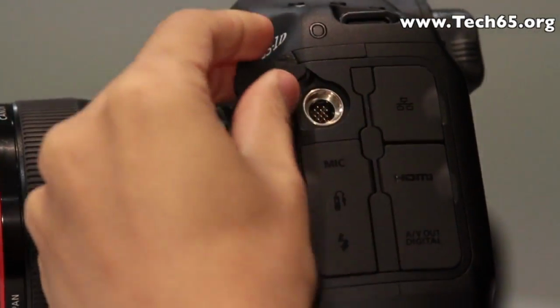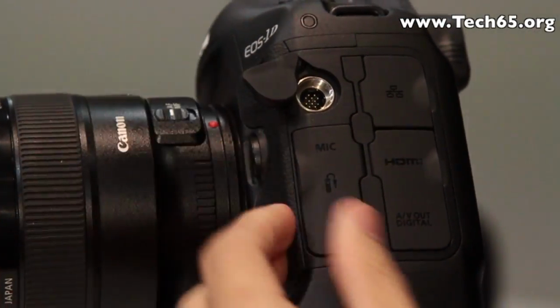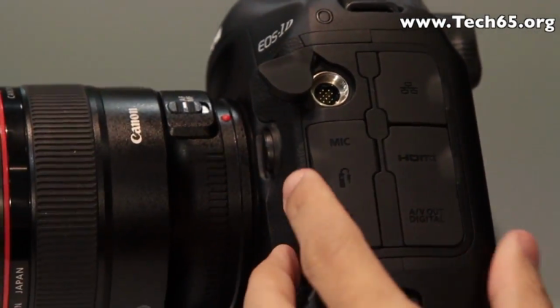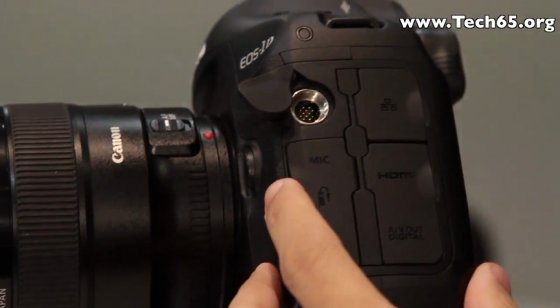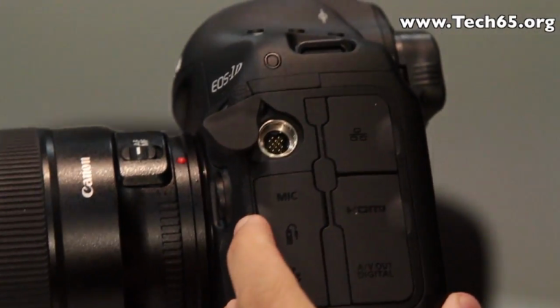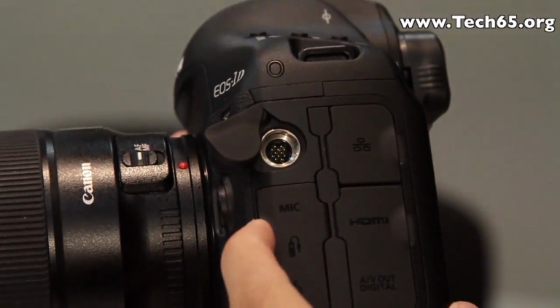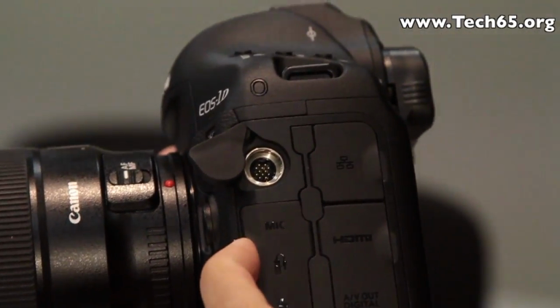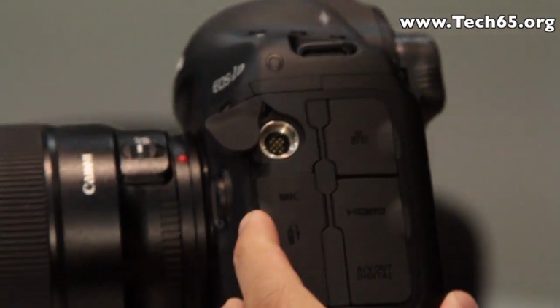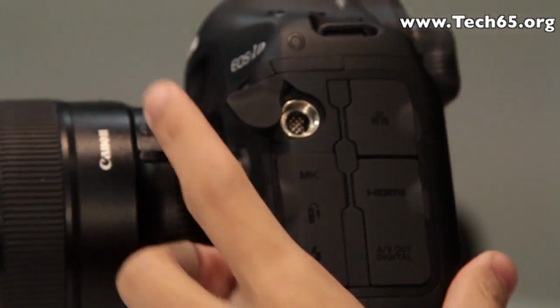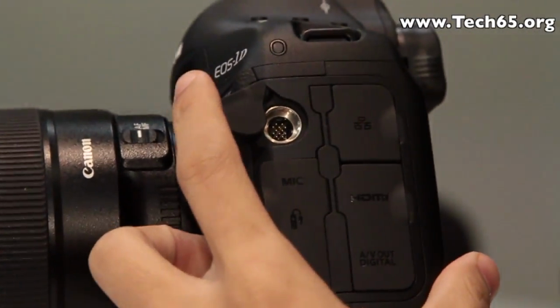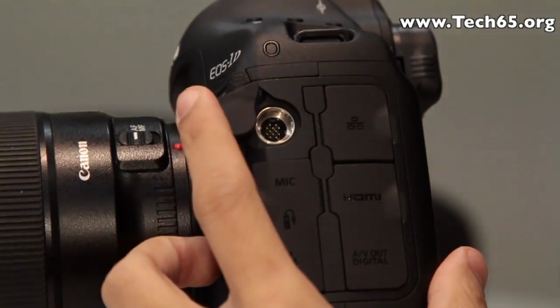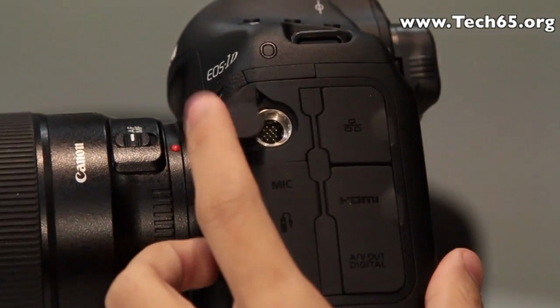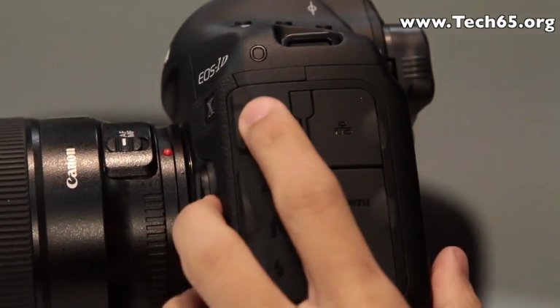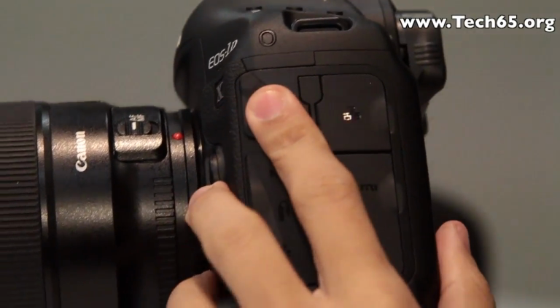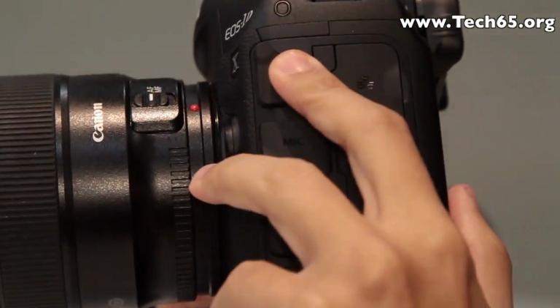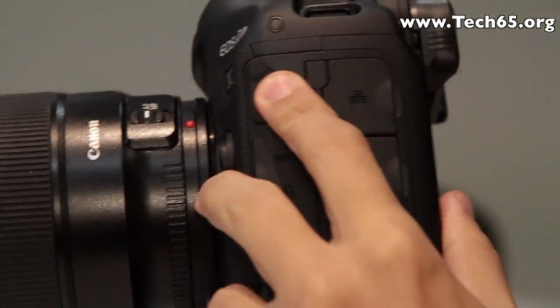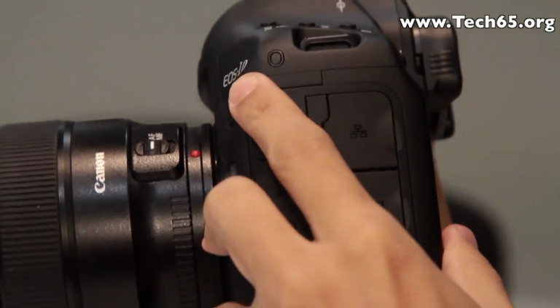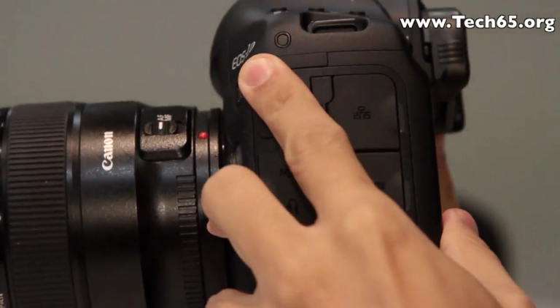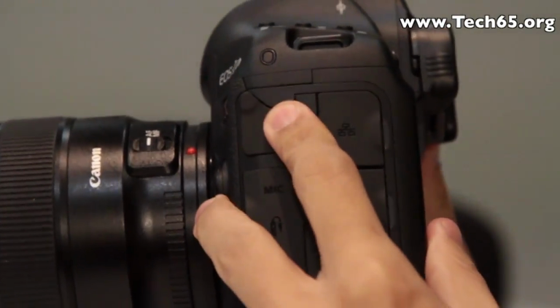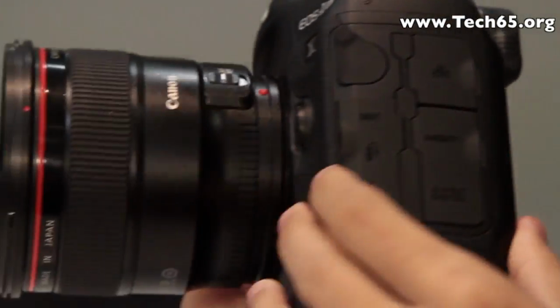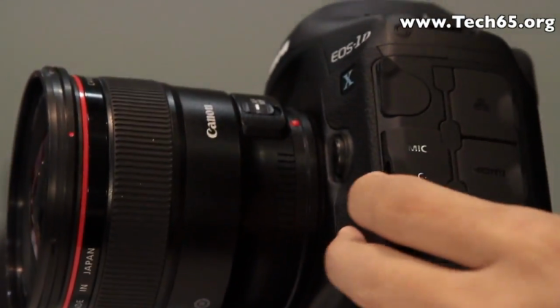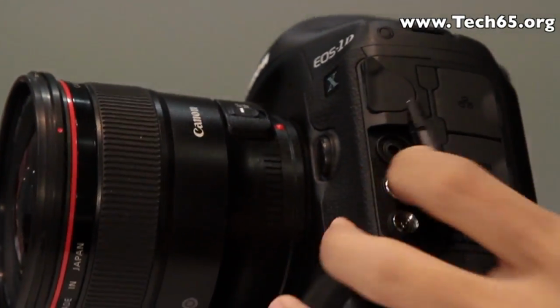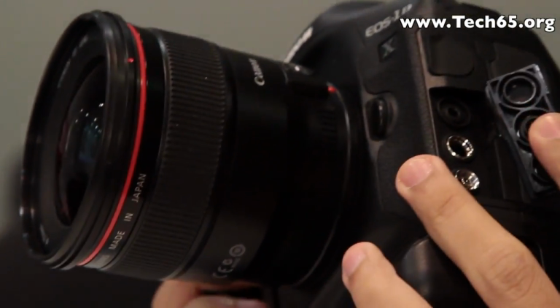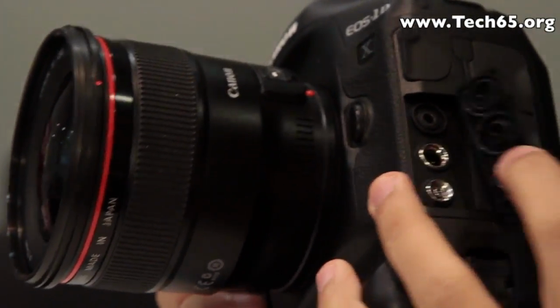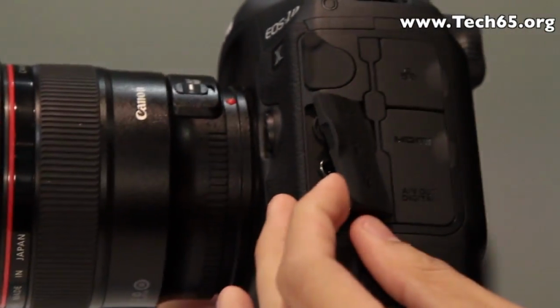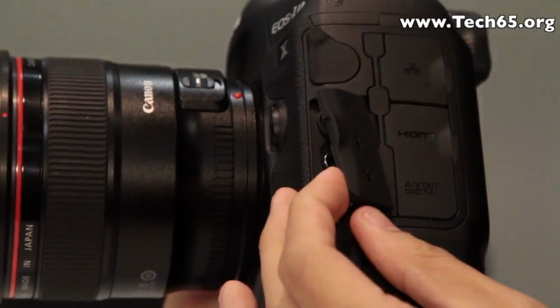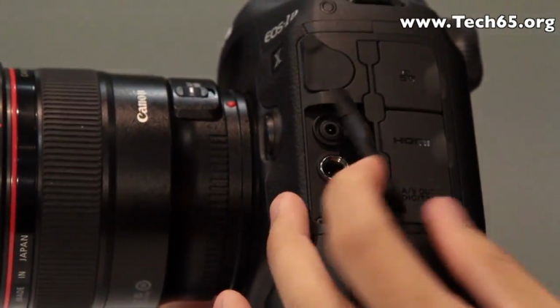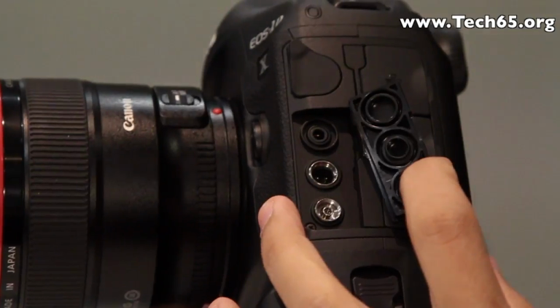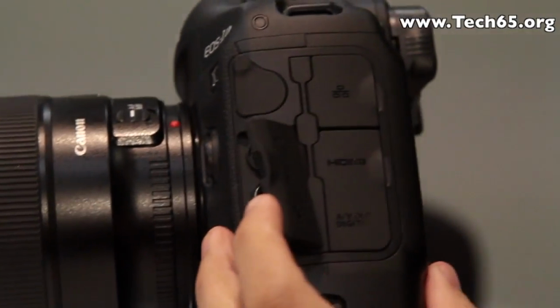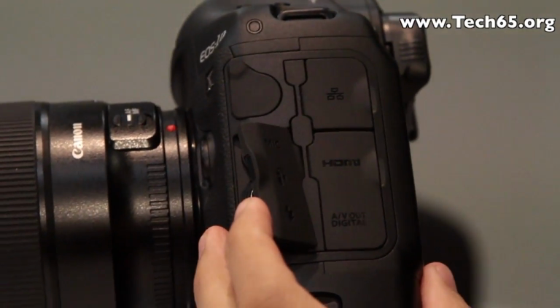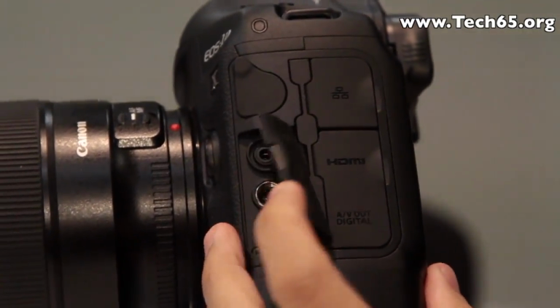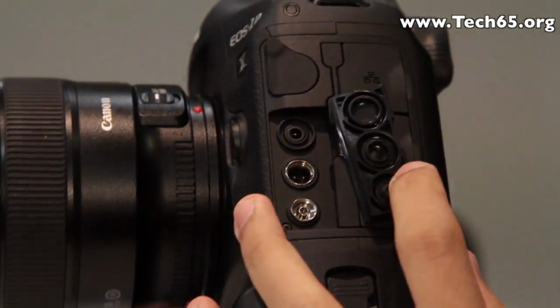On the other side, it has a wireless transmitter port with a GPS receiver port built into one, a mic input, remote control, and external flash control.